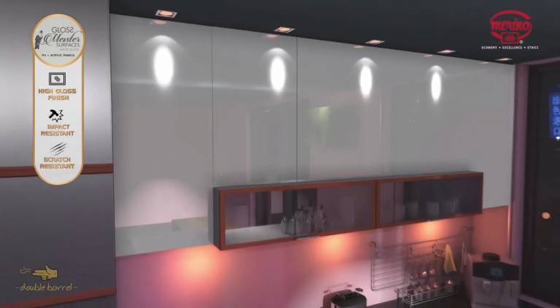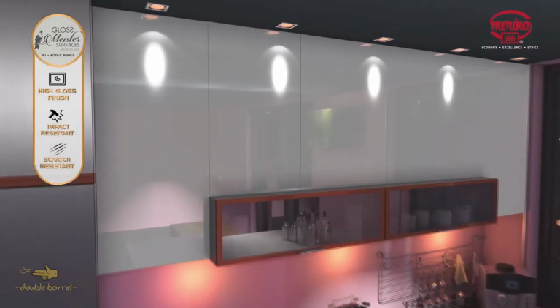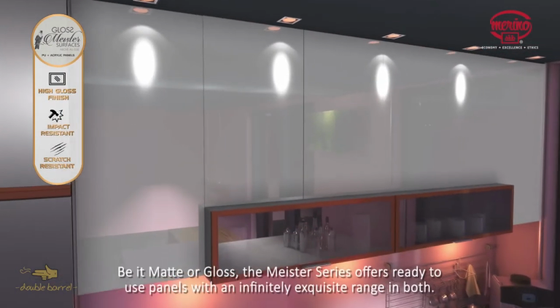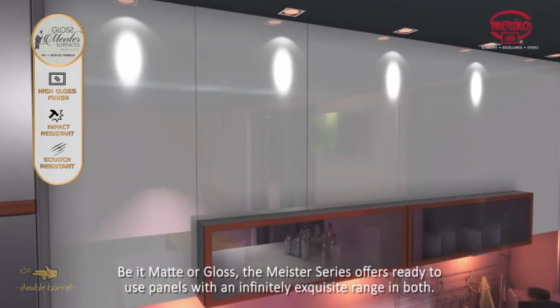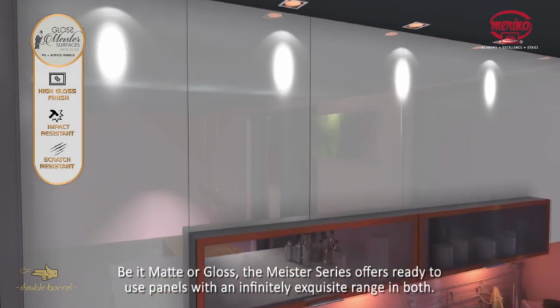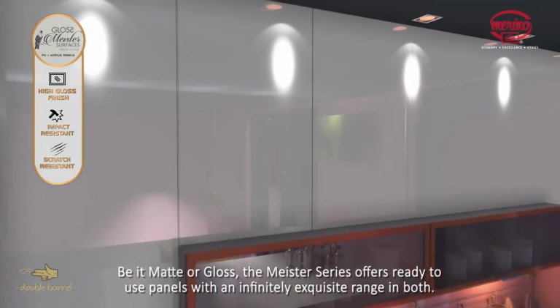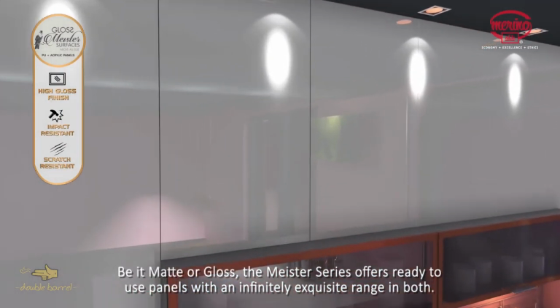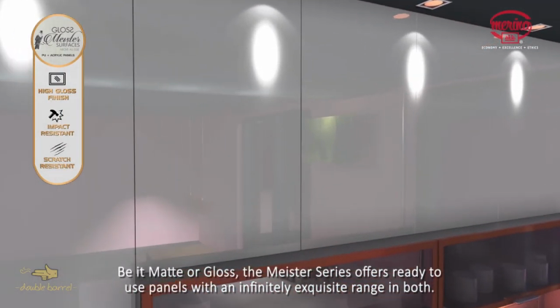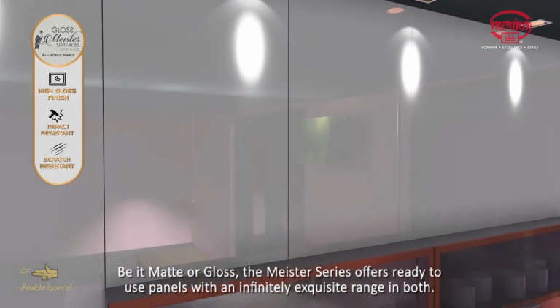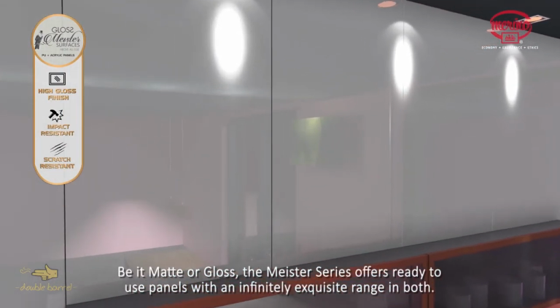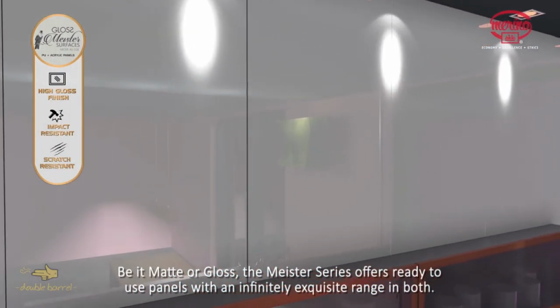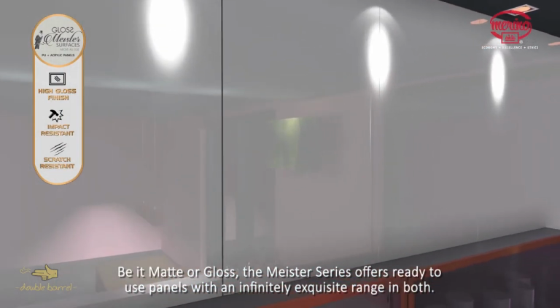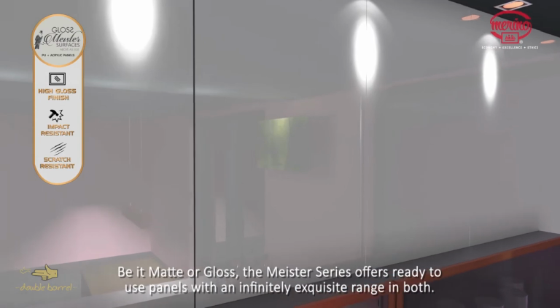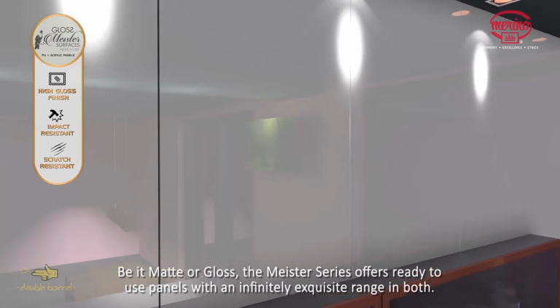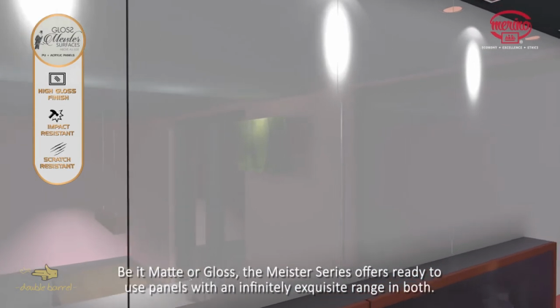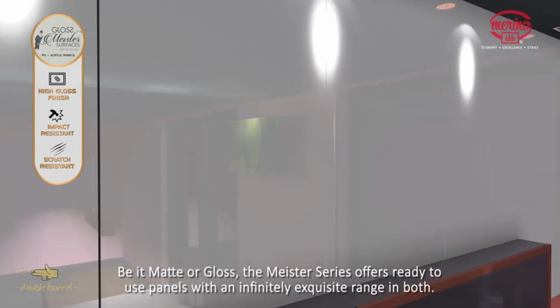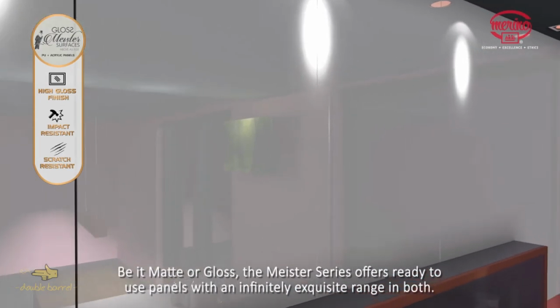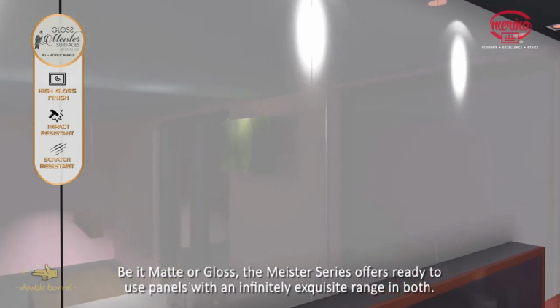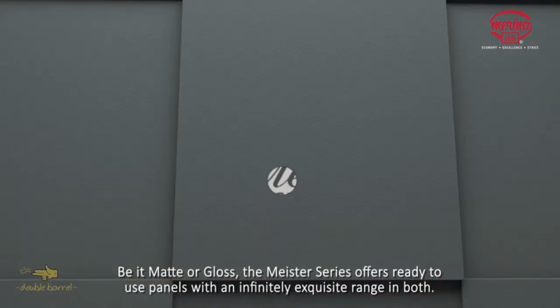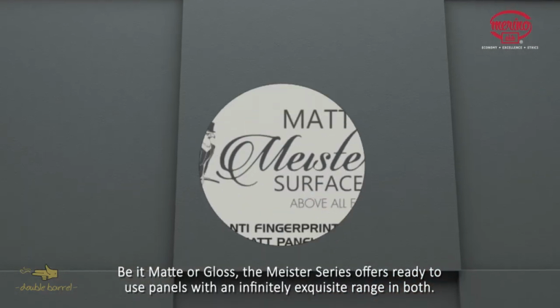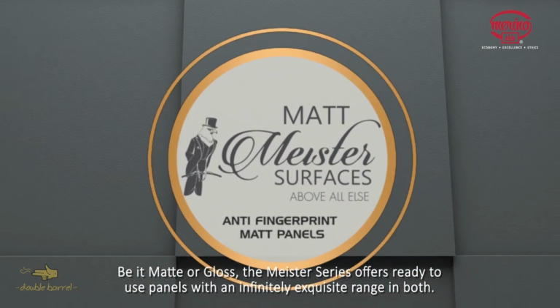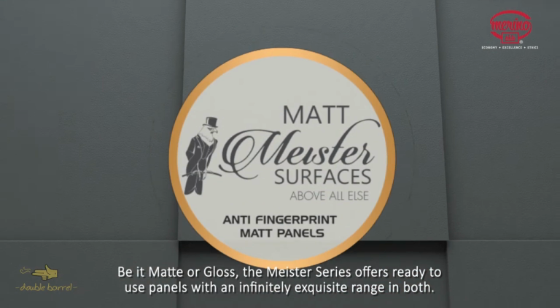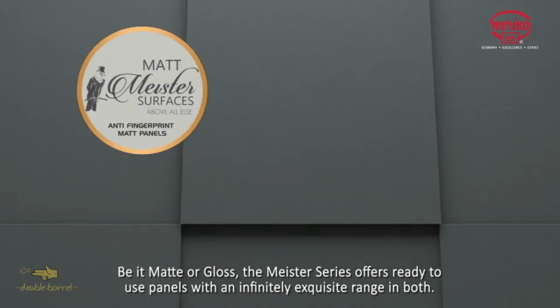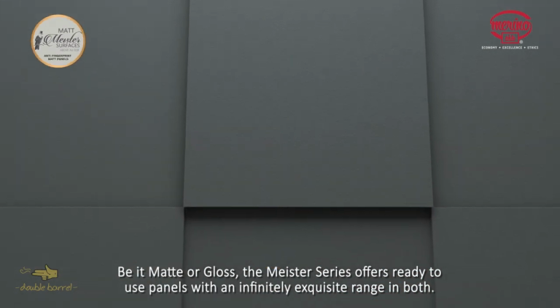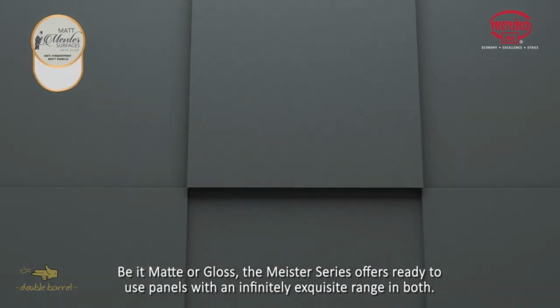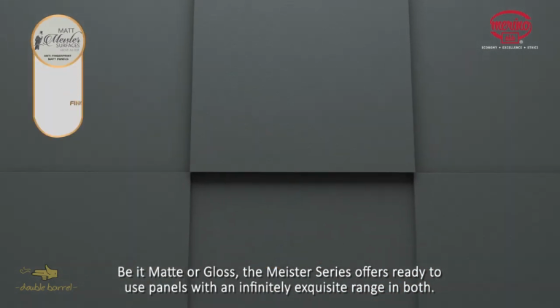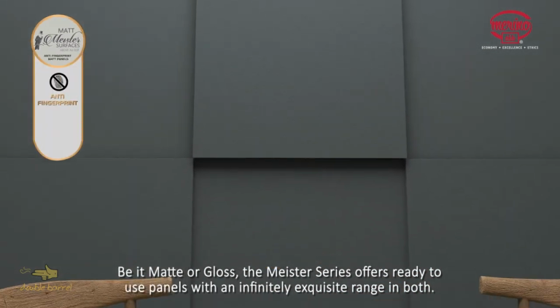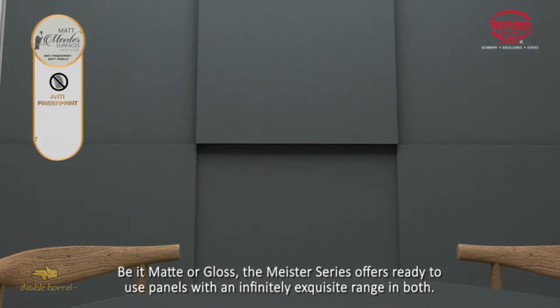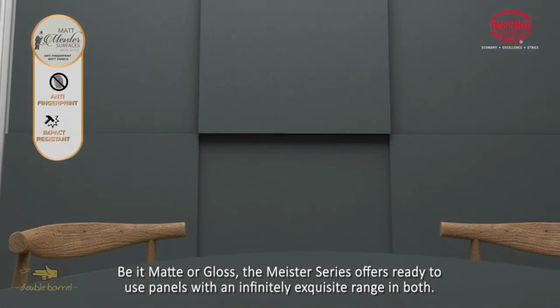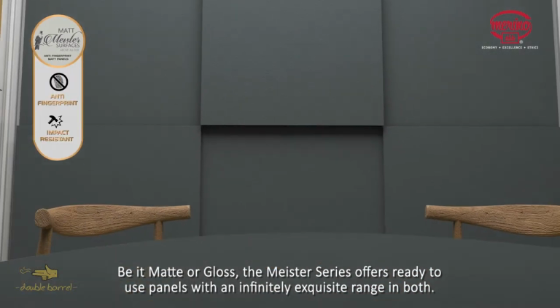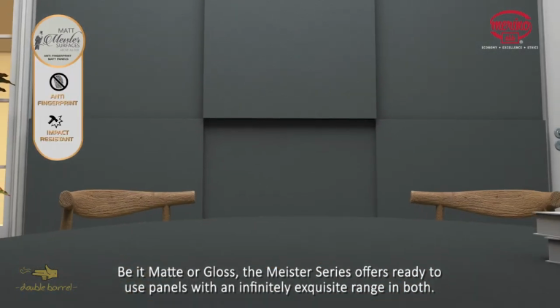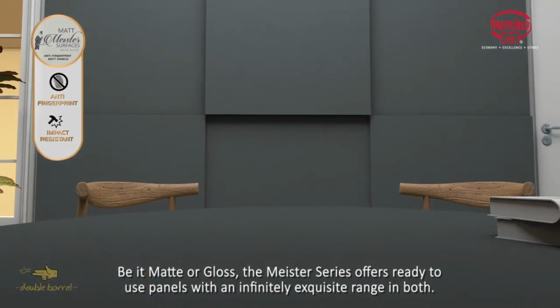Be it matte or gloss, the Meister series offers ready-to-use panels with an infinitely exquisite range in both.